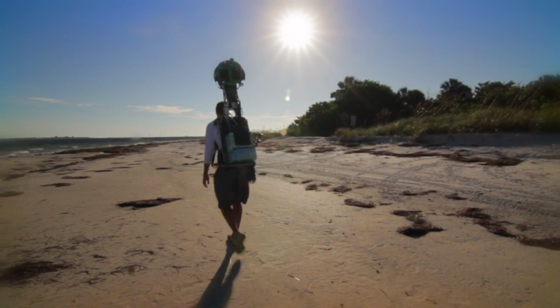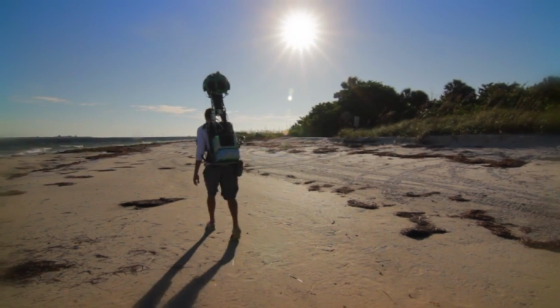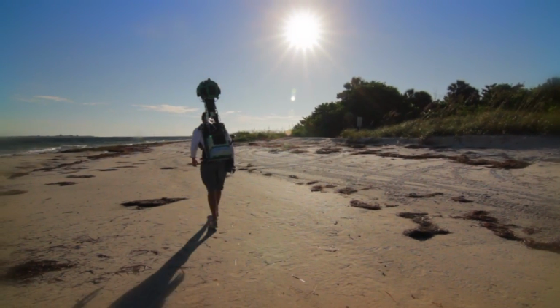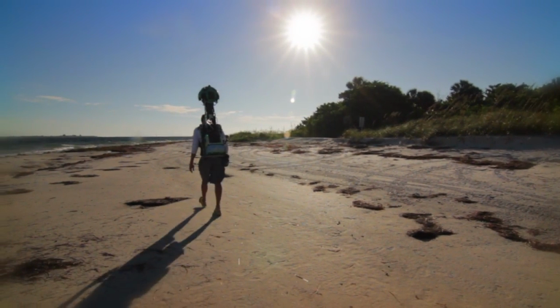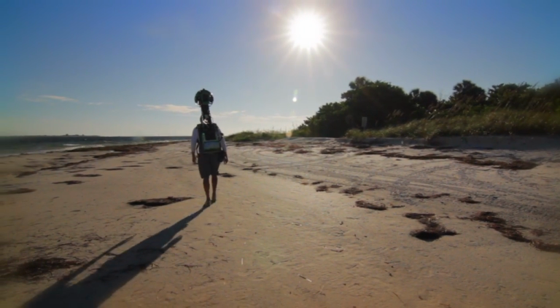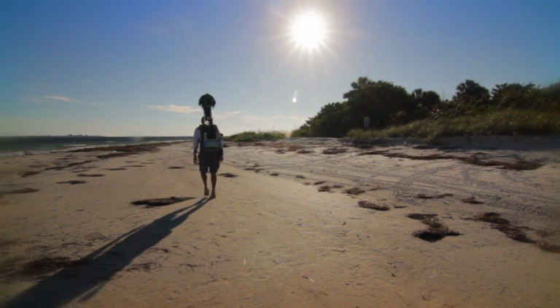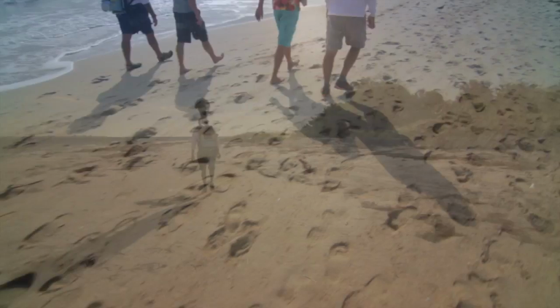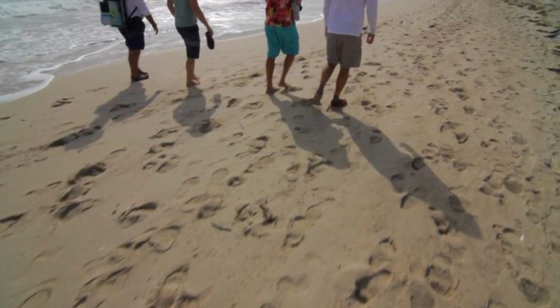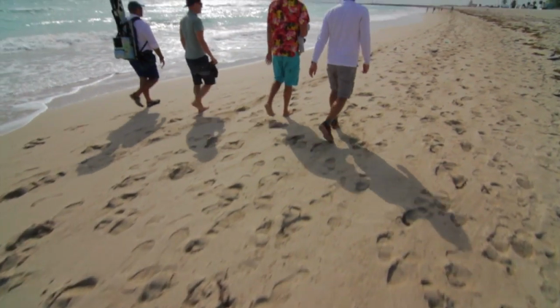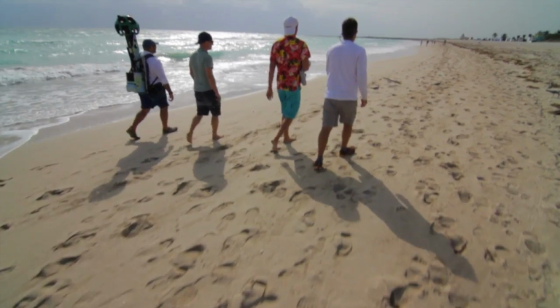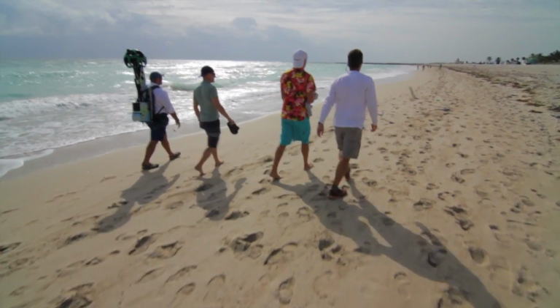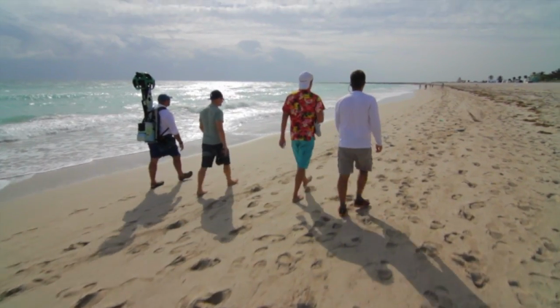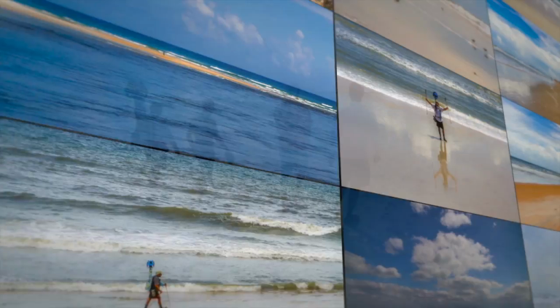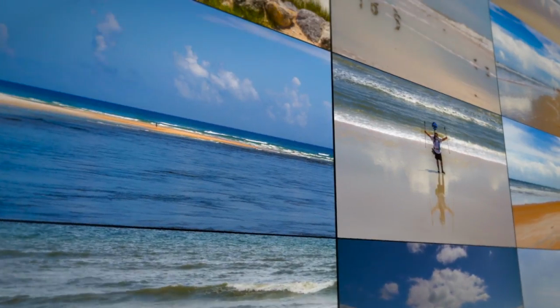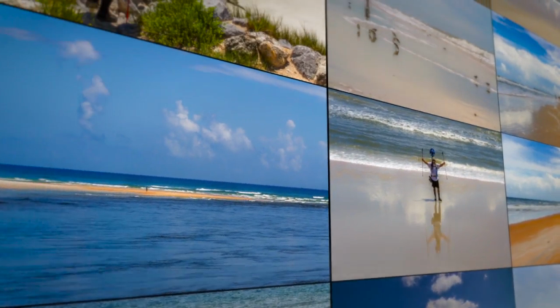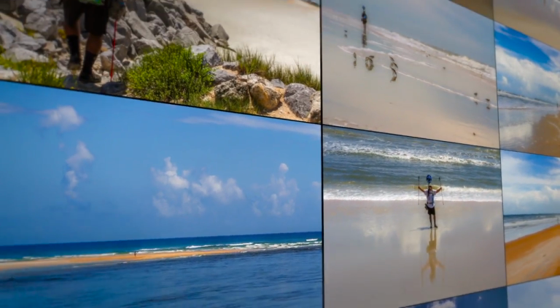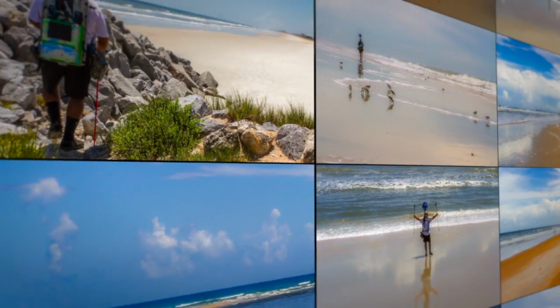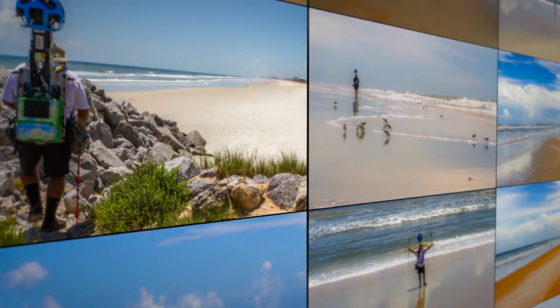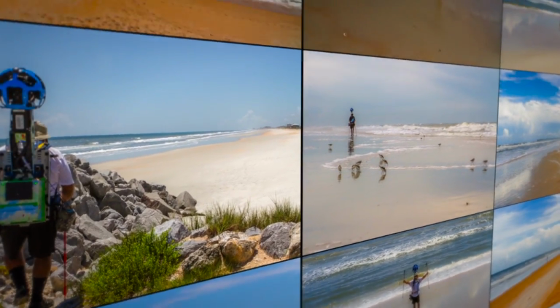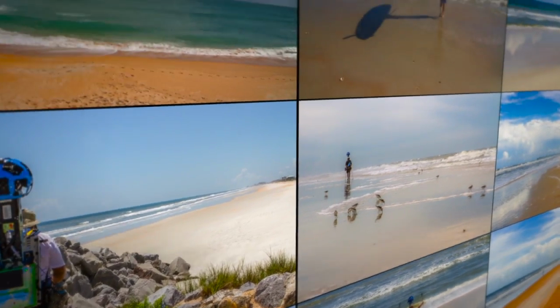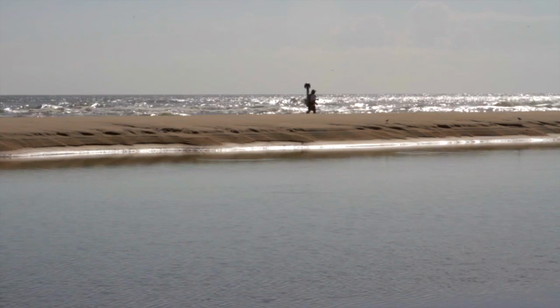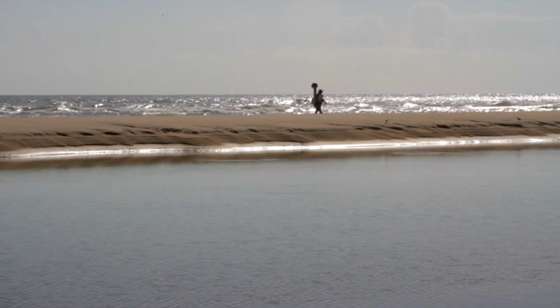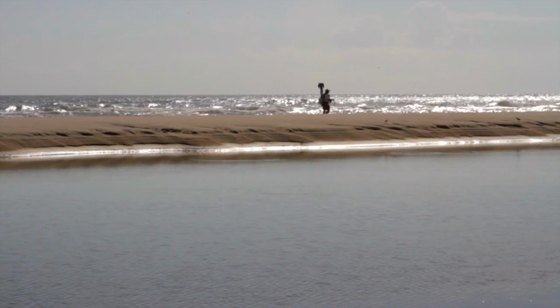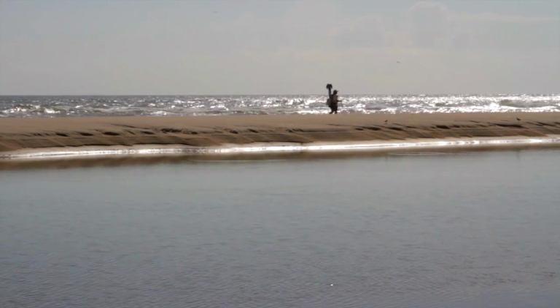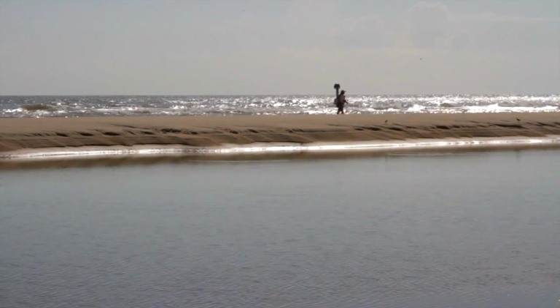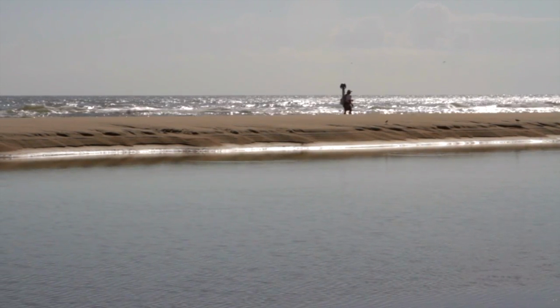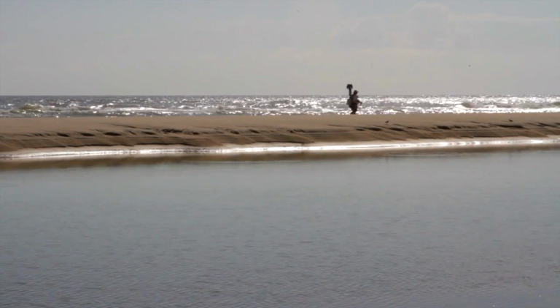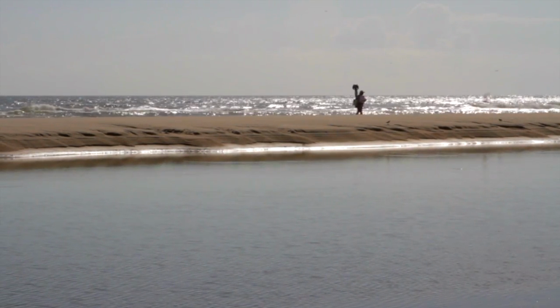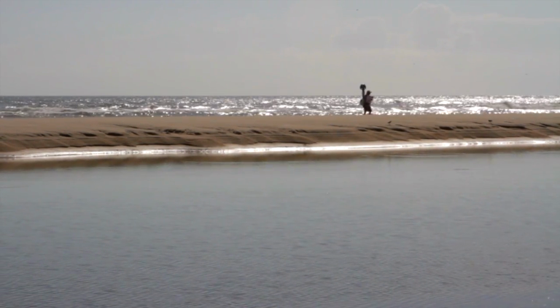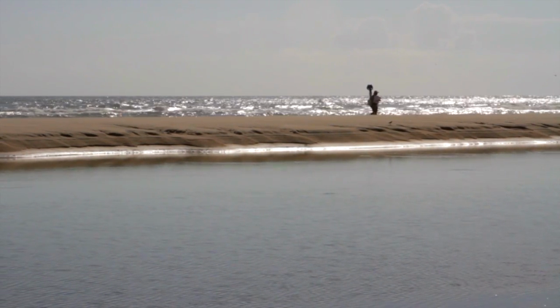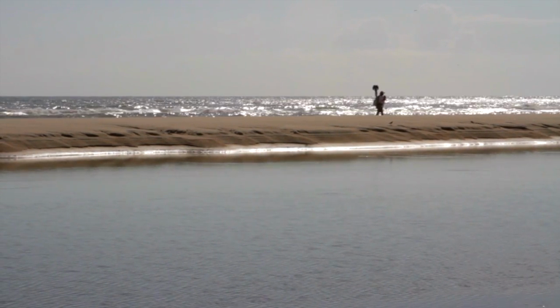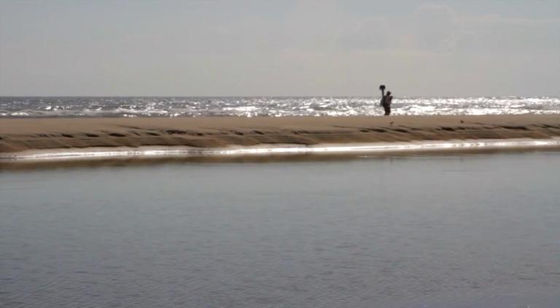So many great places people don't know about — you've got to go and experience it. Thanks to the Google Trekkers, now's your chance.